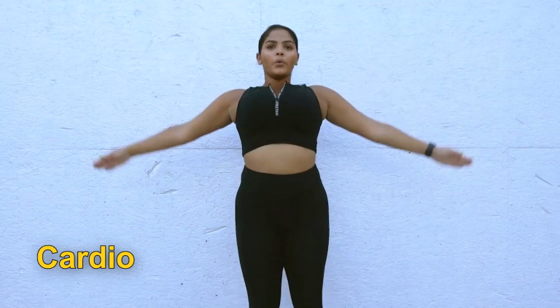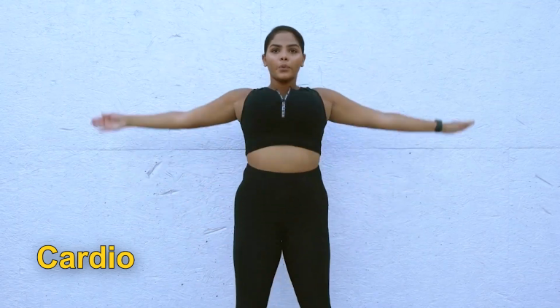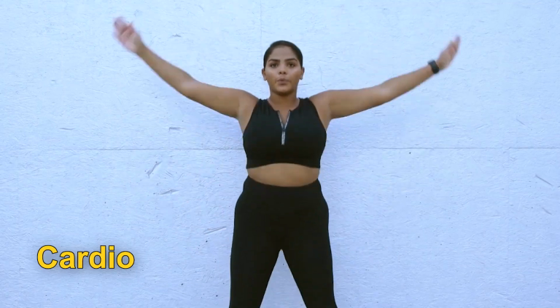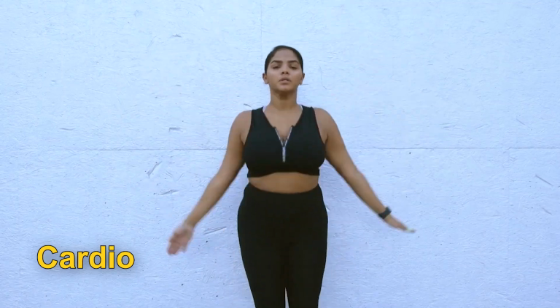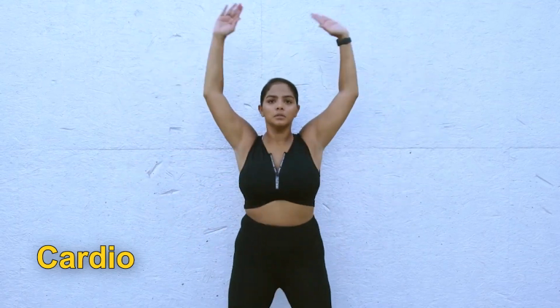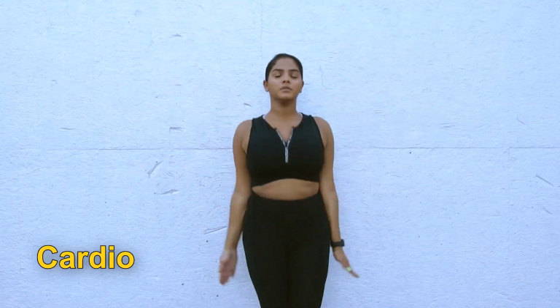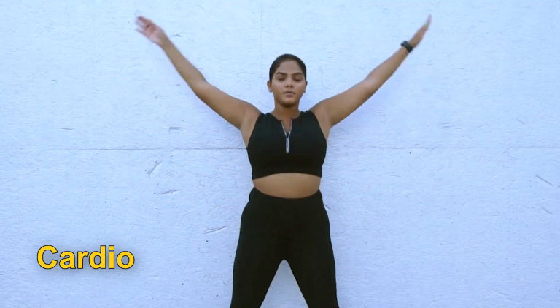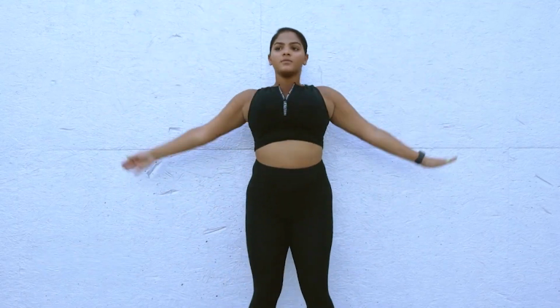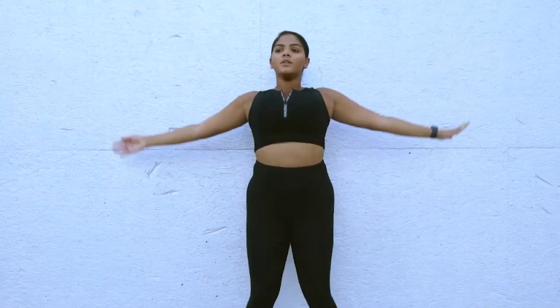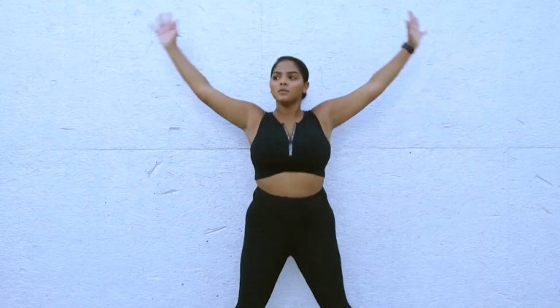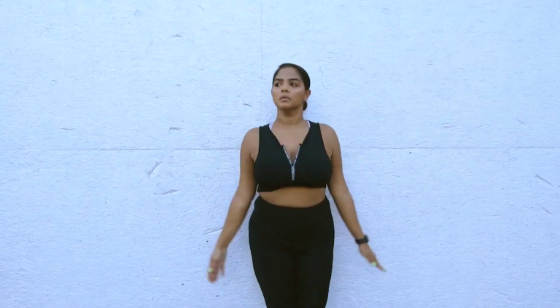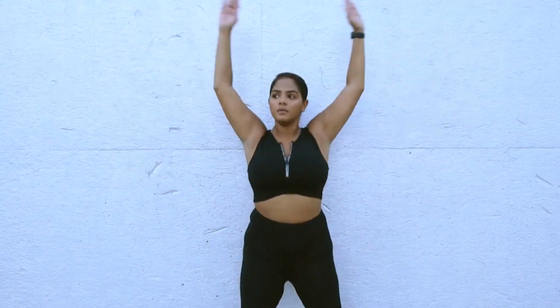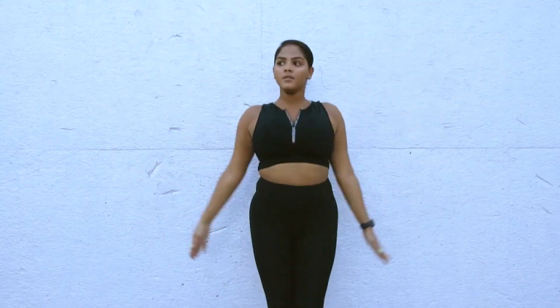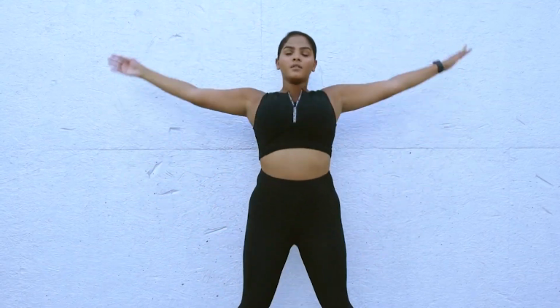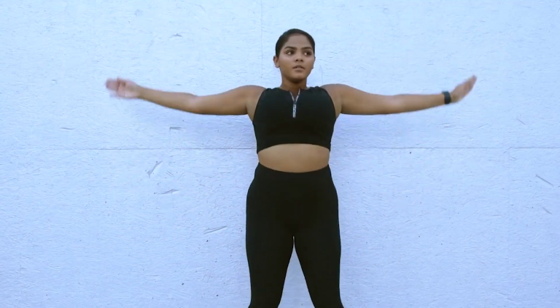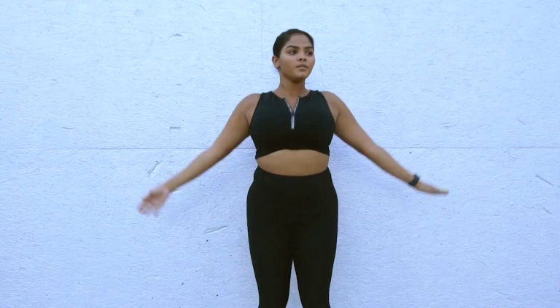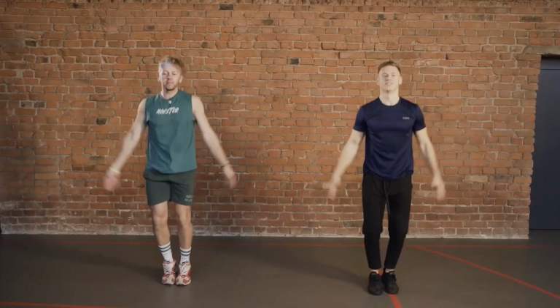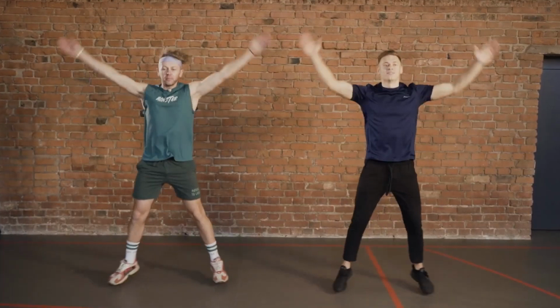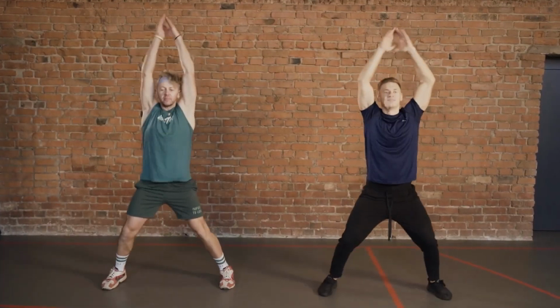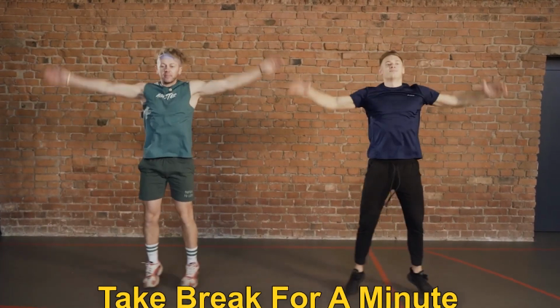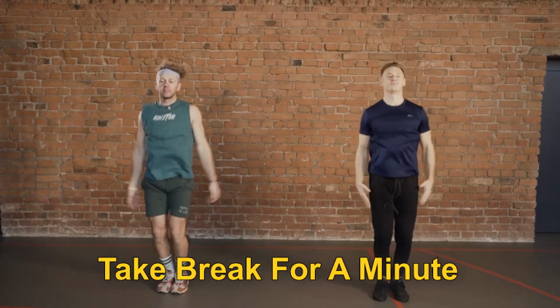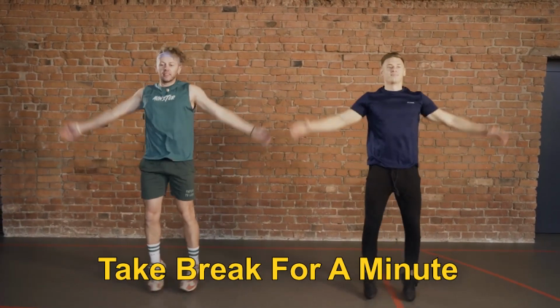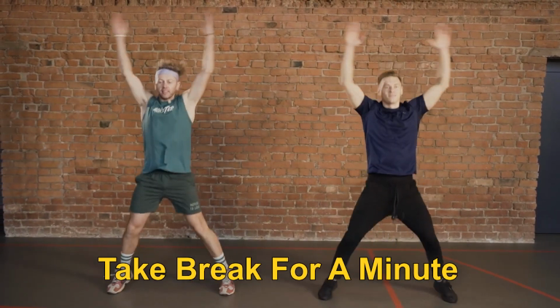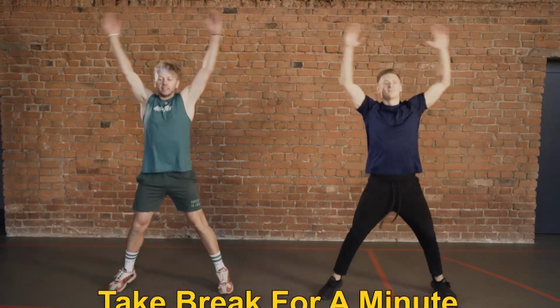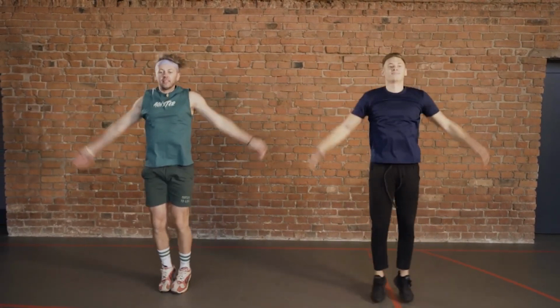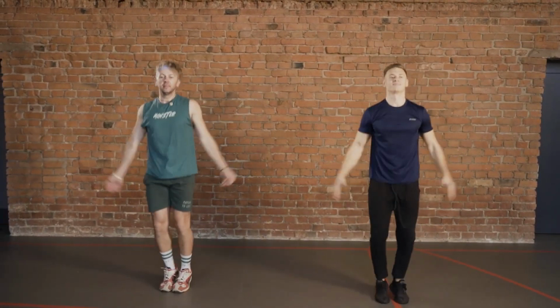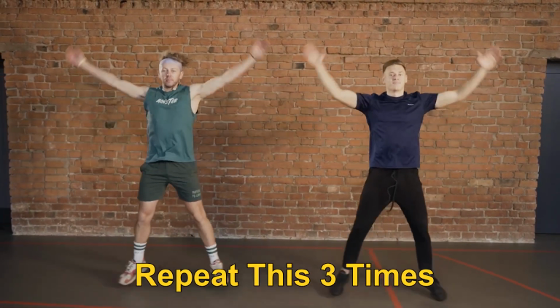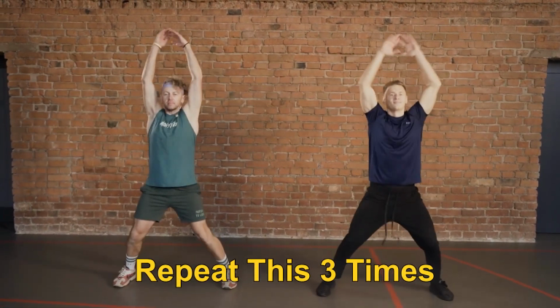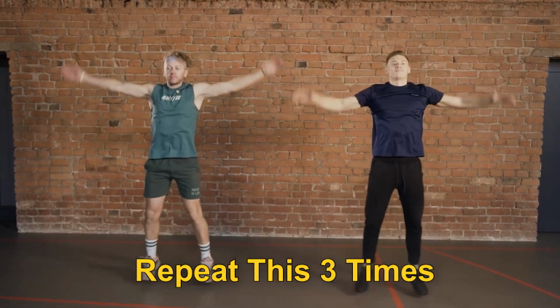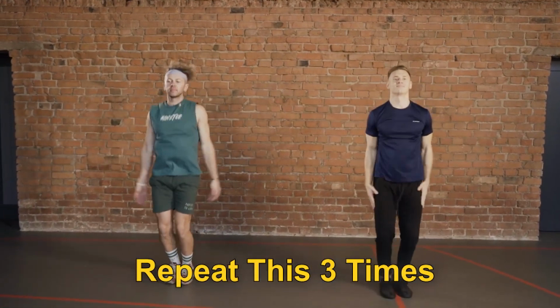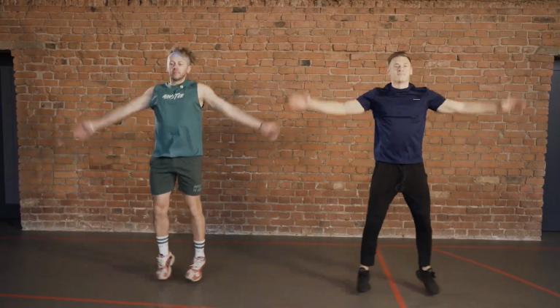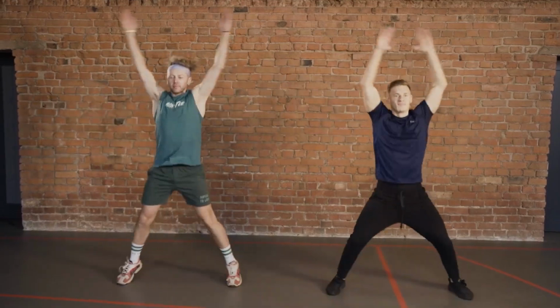Let's start with cardio. One of the best and quickest ways to get your heart rate up is jumping jacks. Start with a minute of jumping jacks and then take a break for a minute. Repeat this 3 times for a total of 5 minutes of cardio.